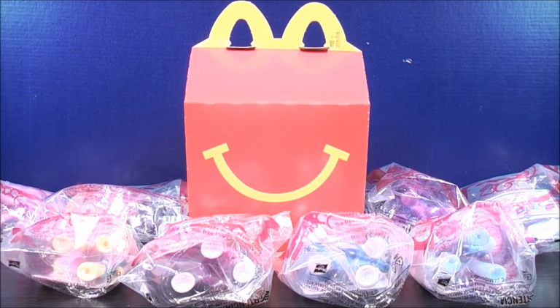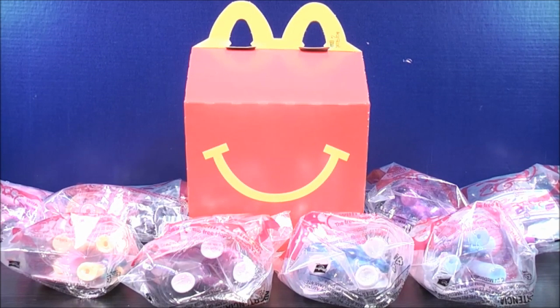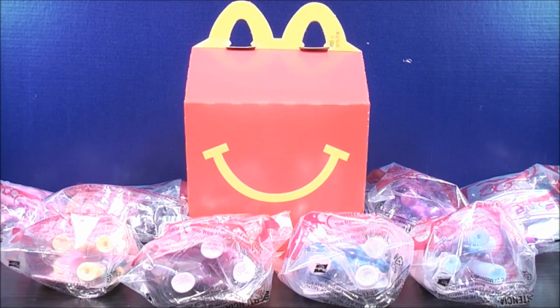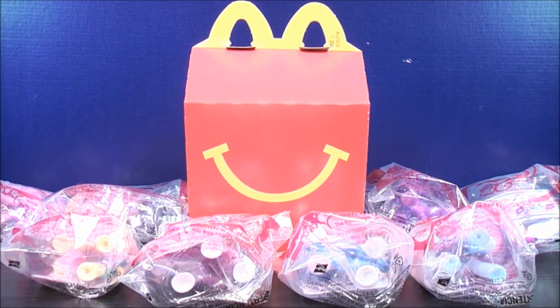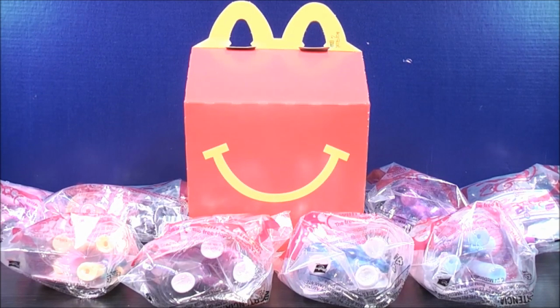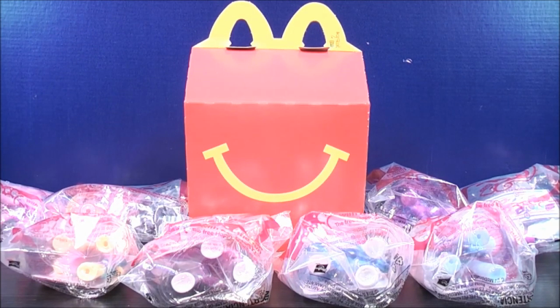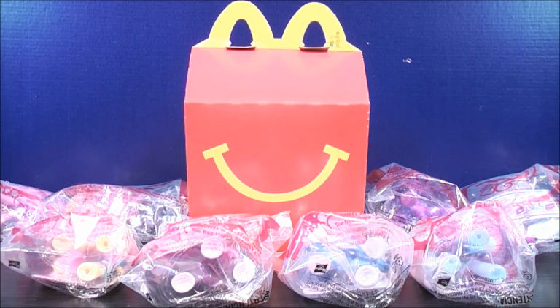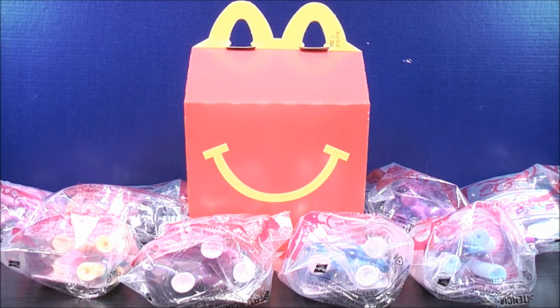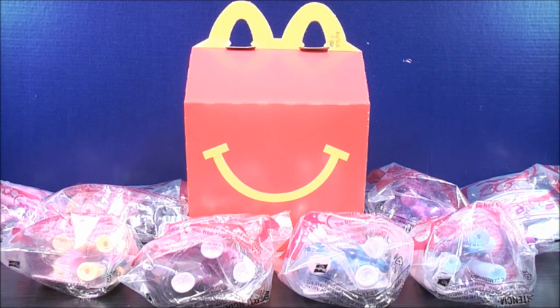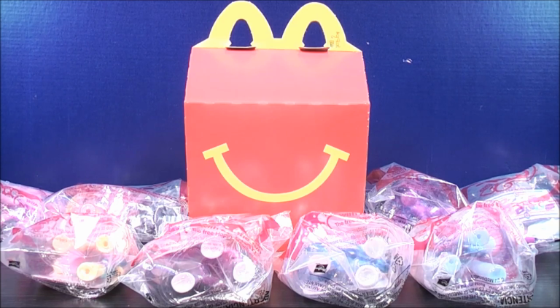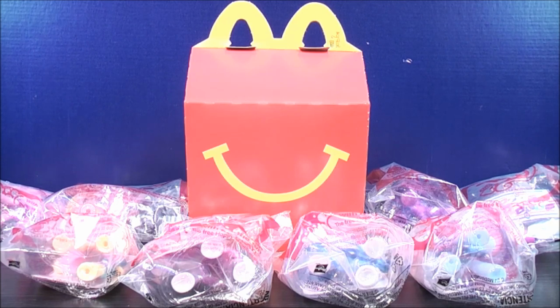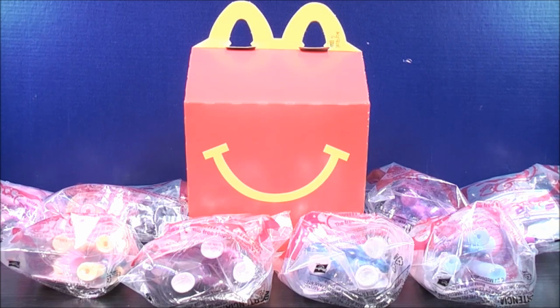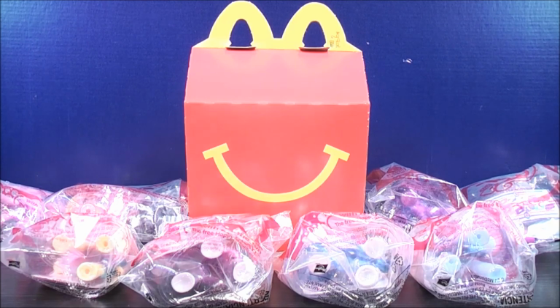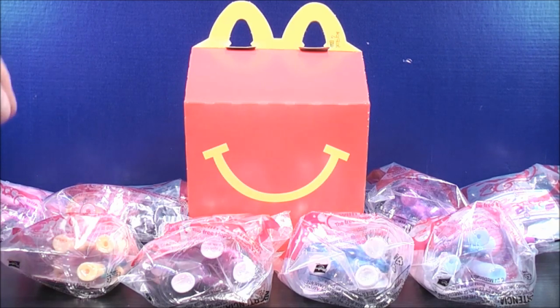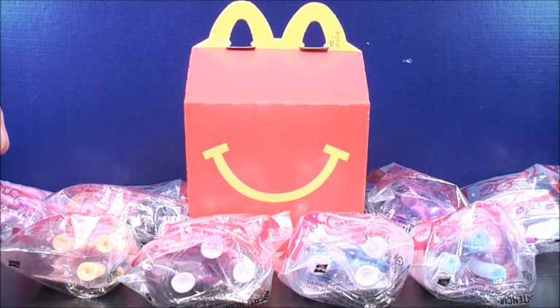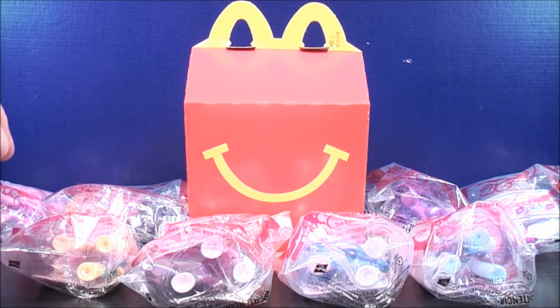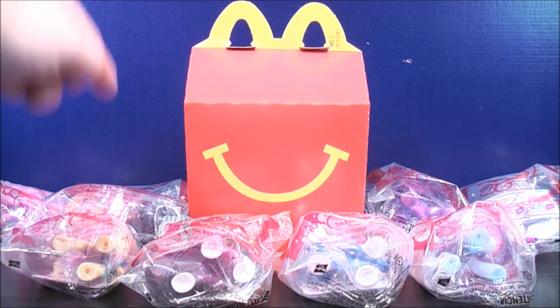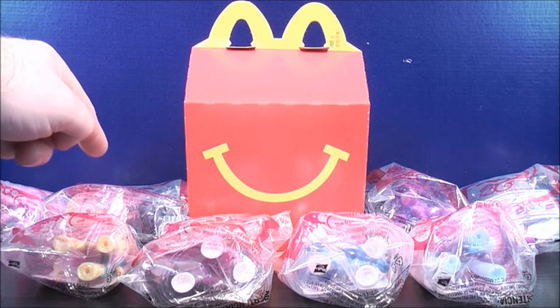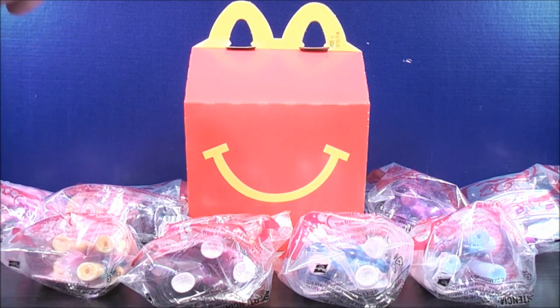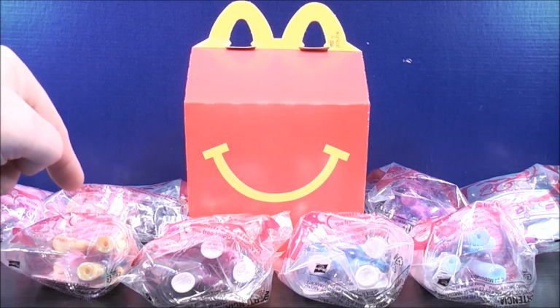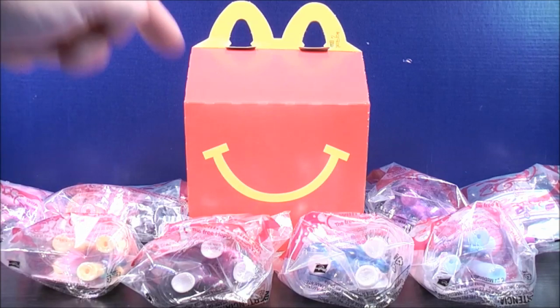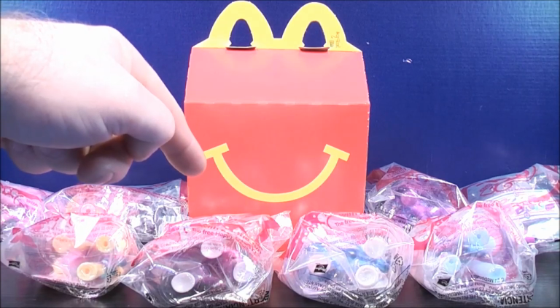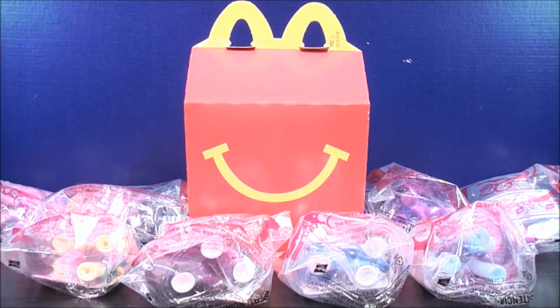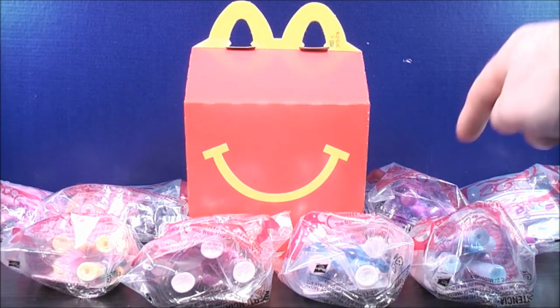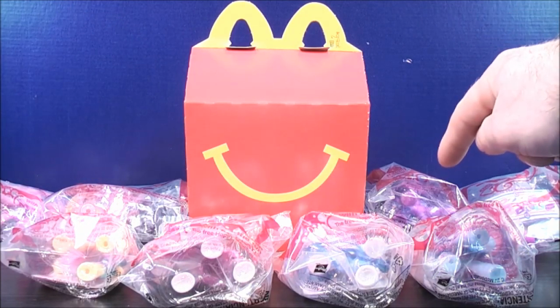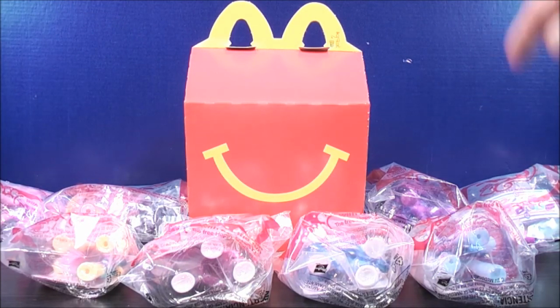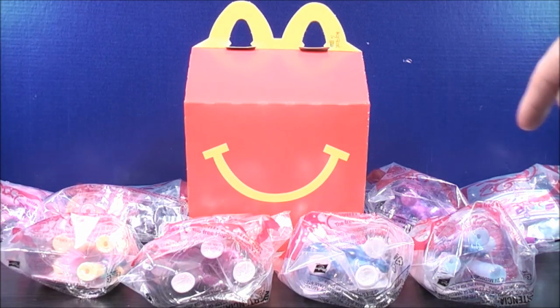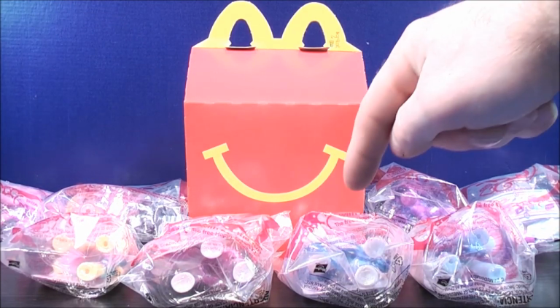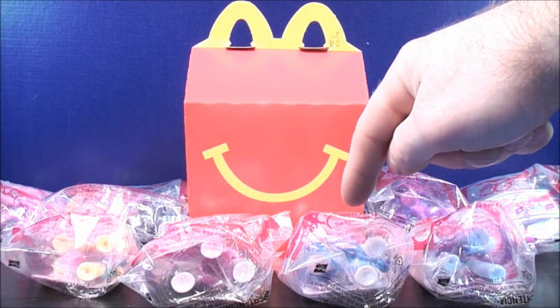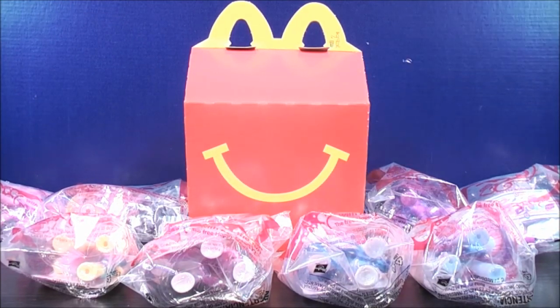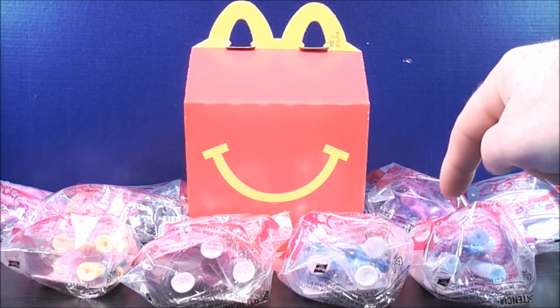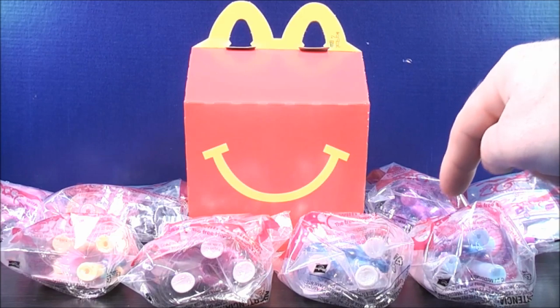MikeMouse74 with the full set of the 2014 McDonald's Happy Meal Toys. I bring to you My Little Pony. So we have Princess Twilight Sparkle, Pinkie Pie, Fluttershy, Princess Celestia, Princess Luna, Rarity, DJ Pond 3, and Rainbow Dash.